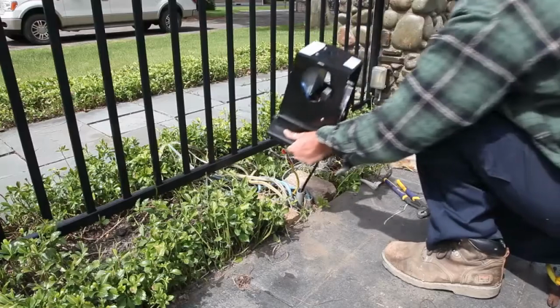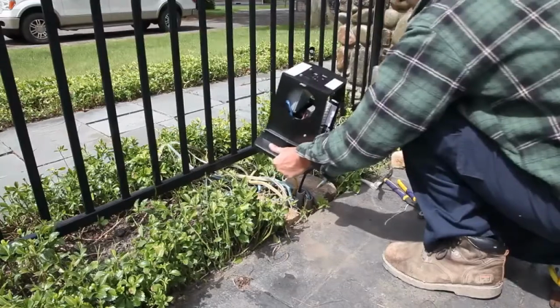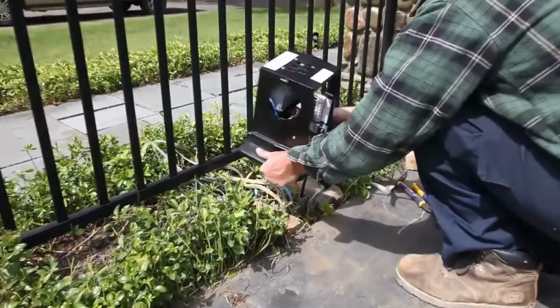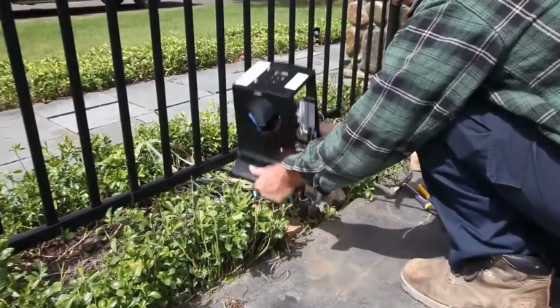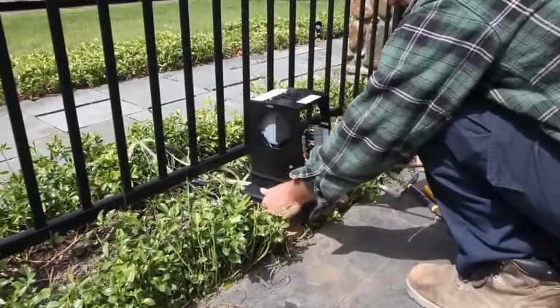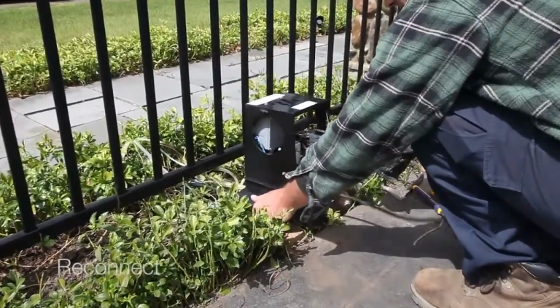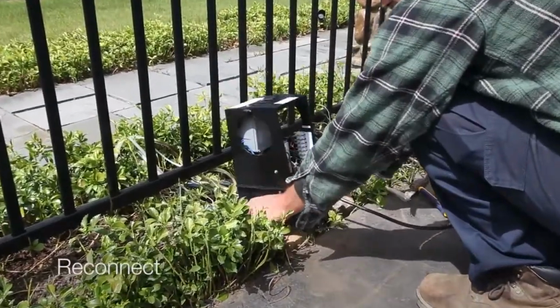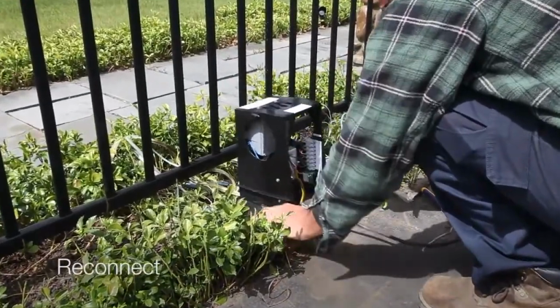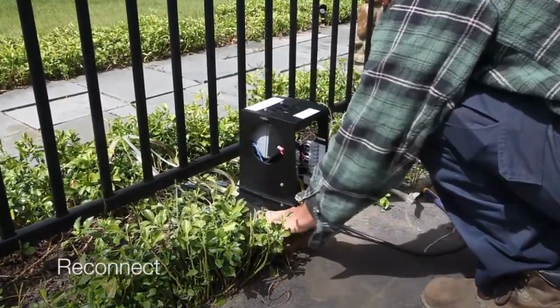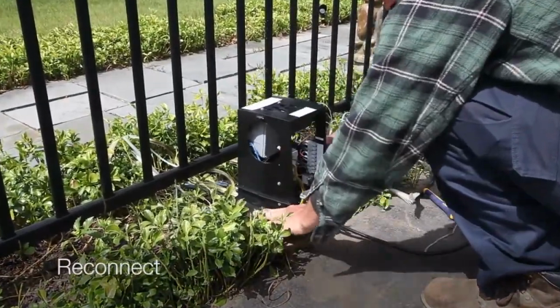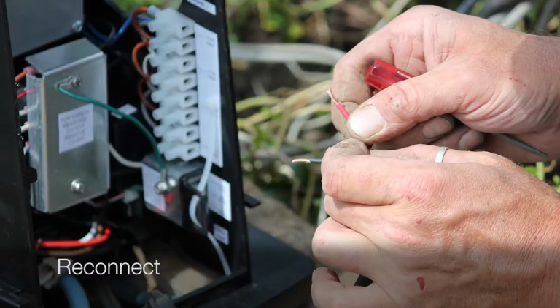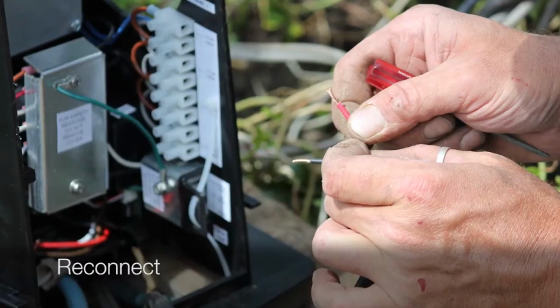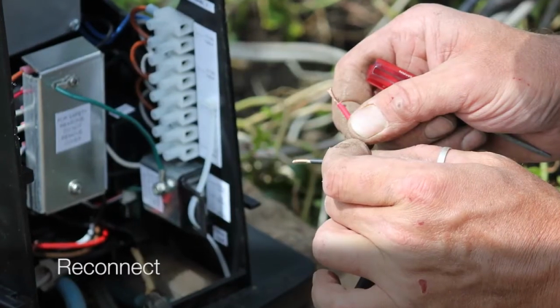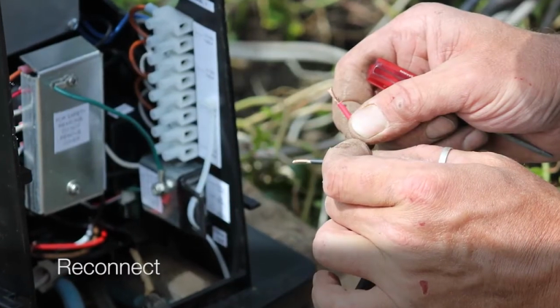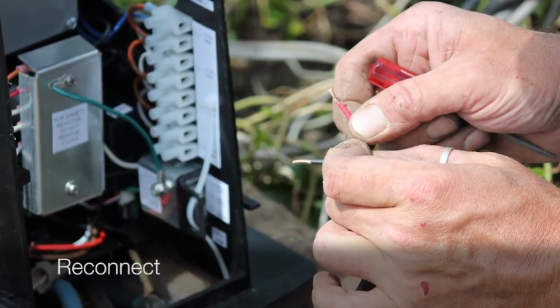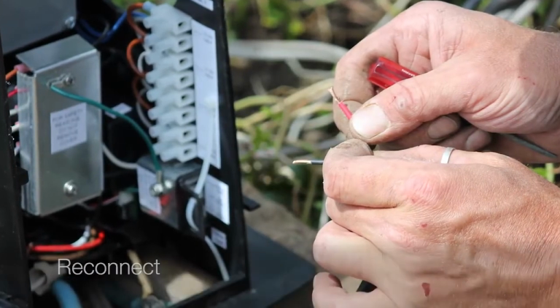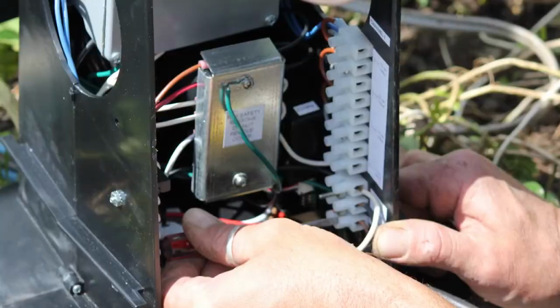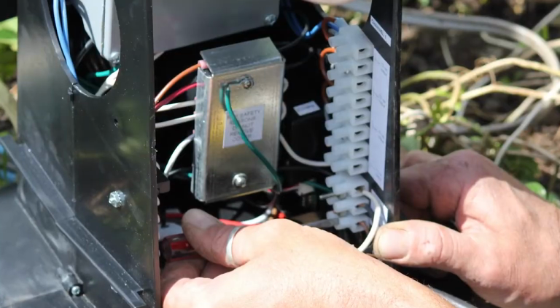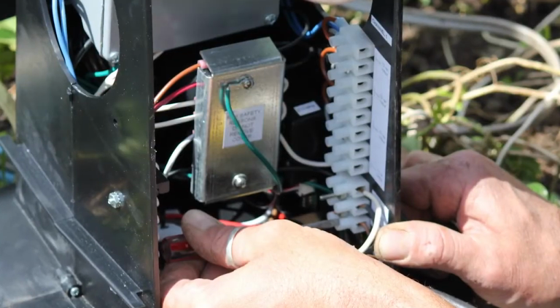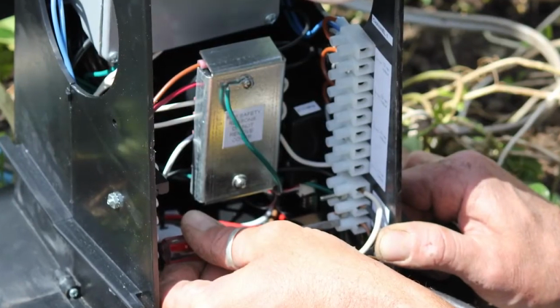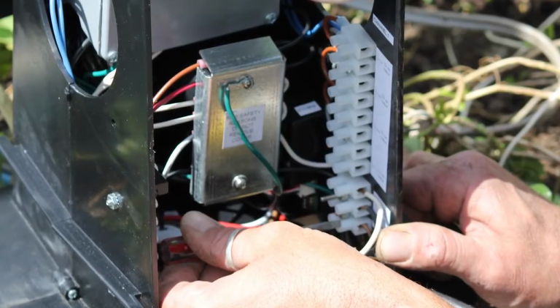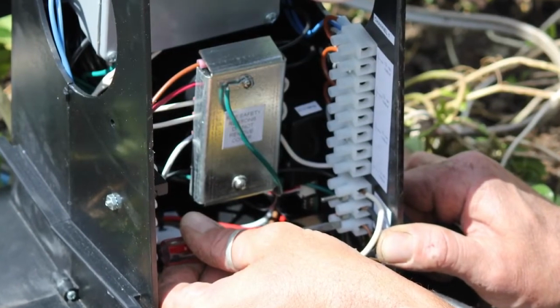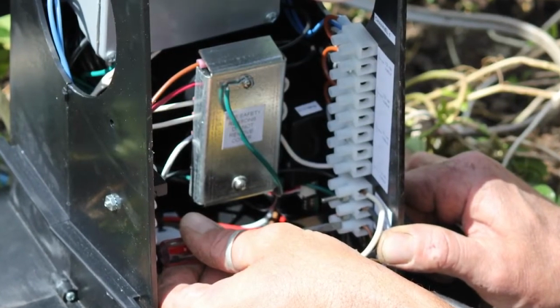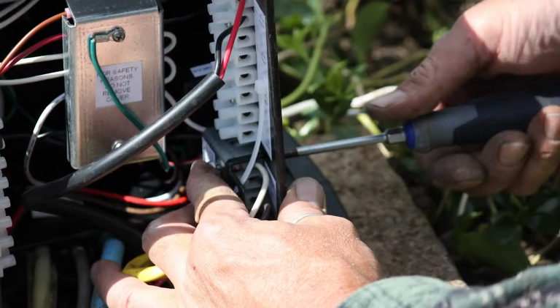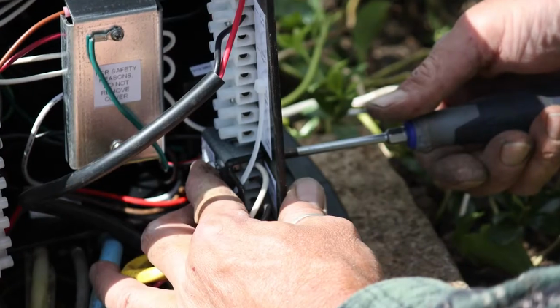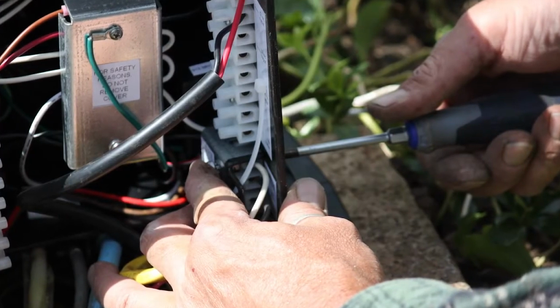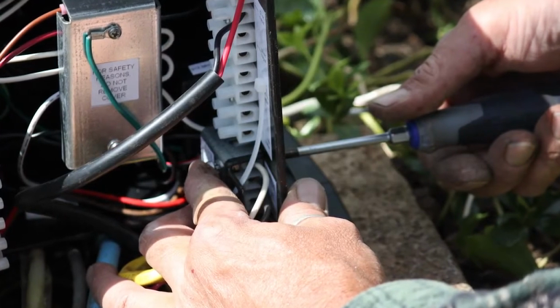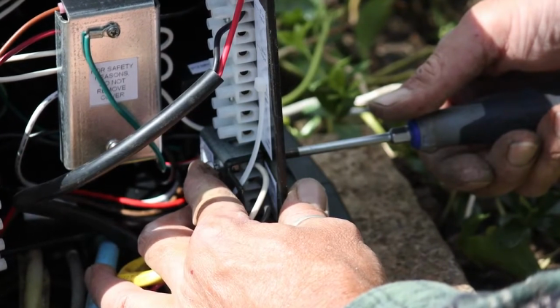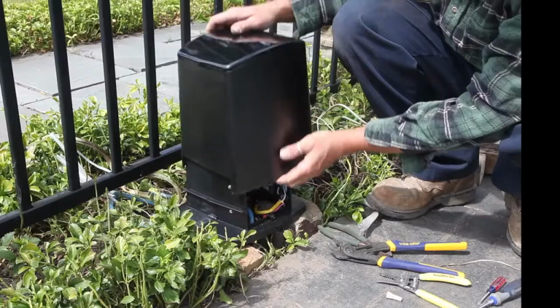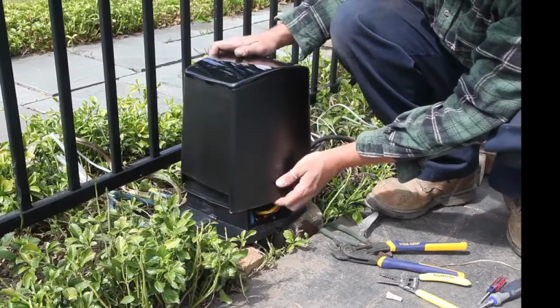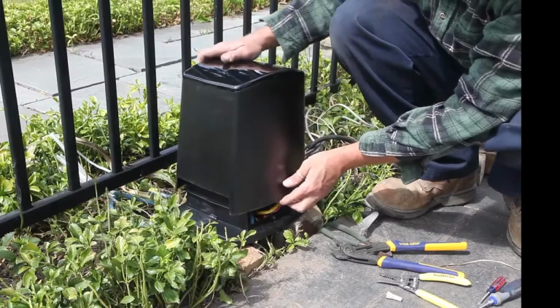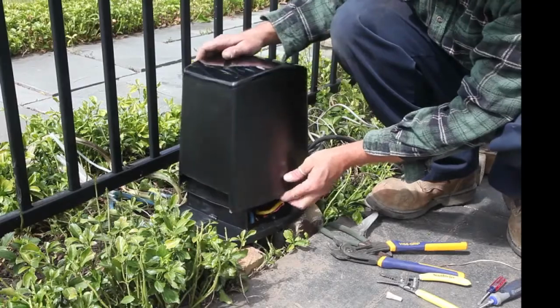Now we are ready to connect the Trio lights with the PT6000. Referring to your owner's manual, connect the wires for each of your Trio lights to the PT6000, then replace the cover.